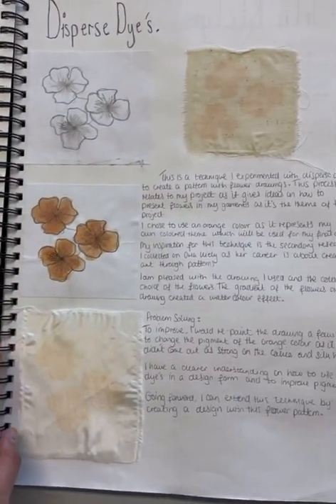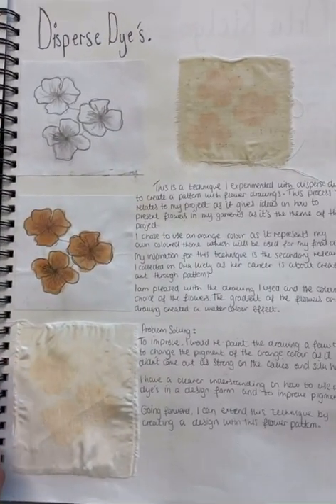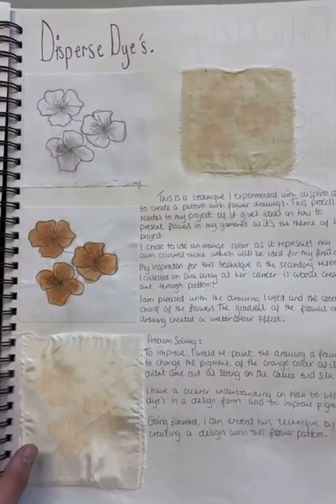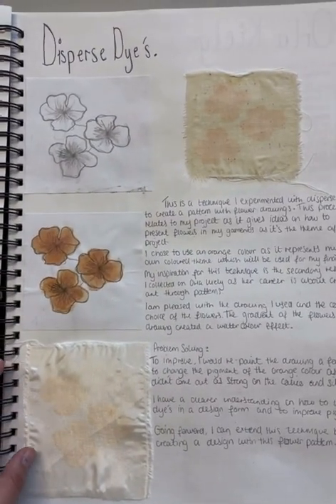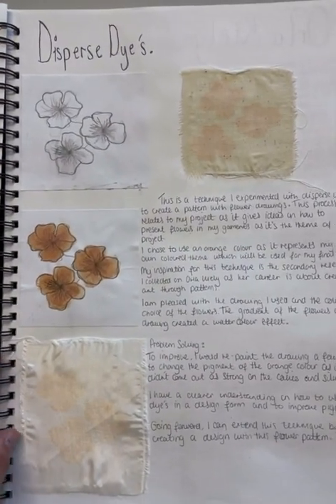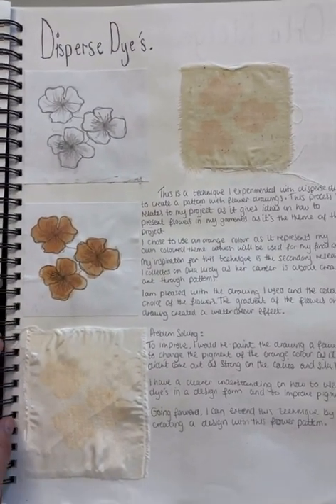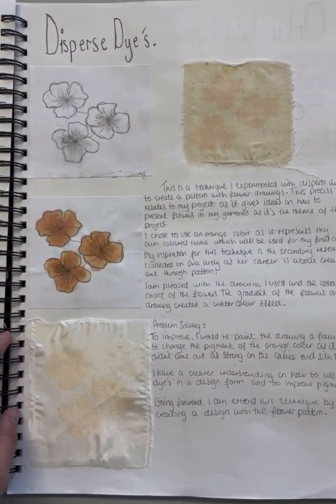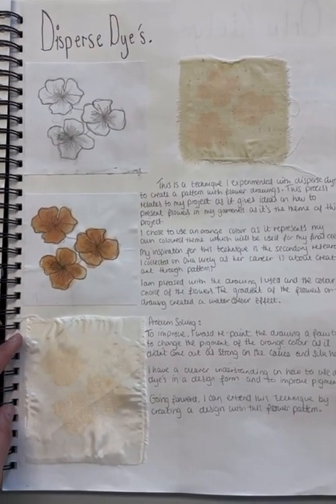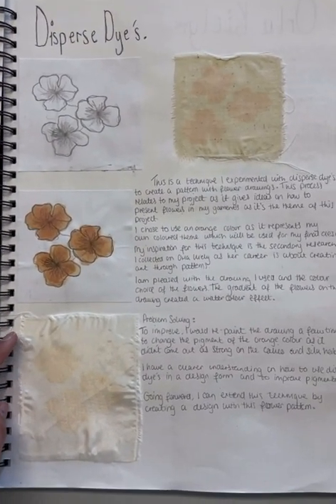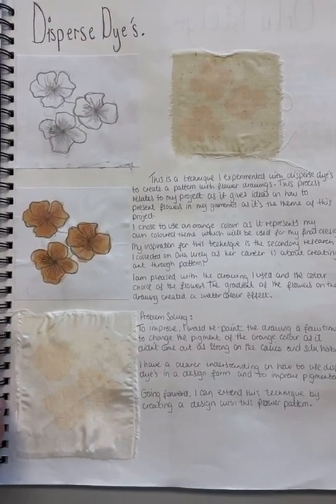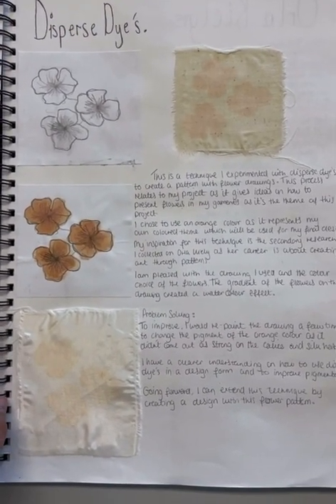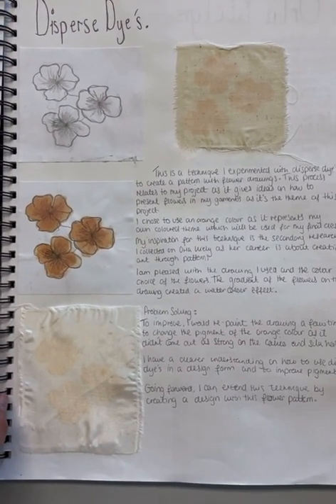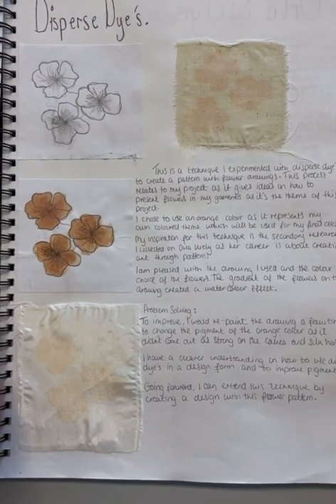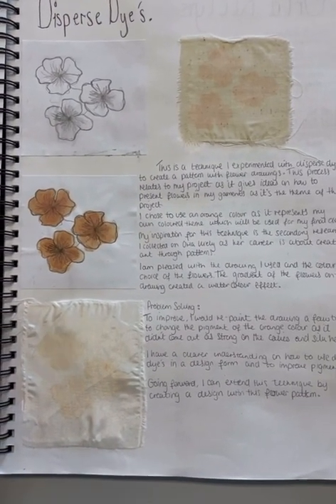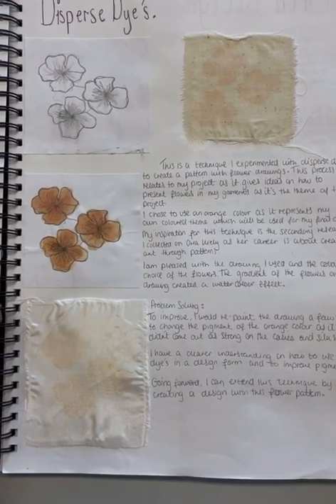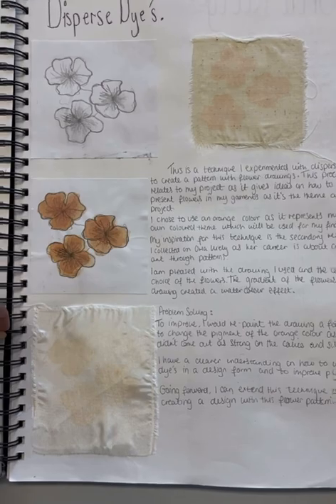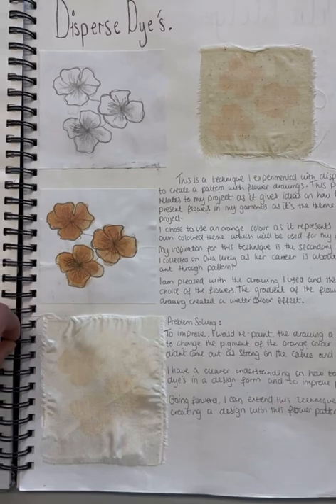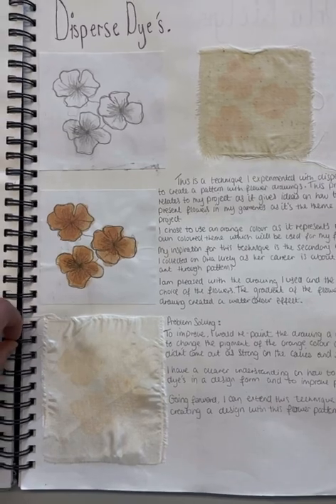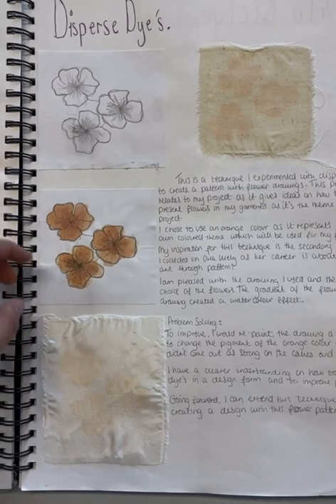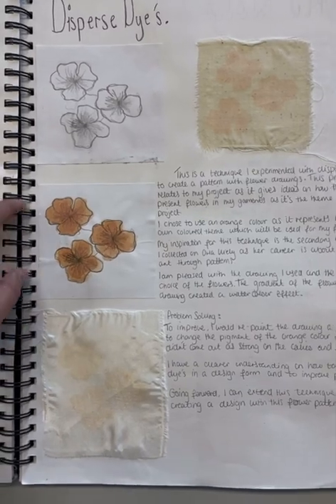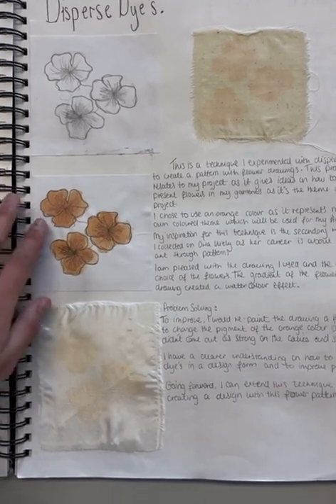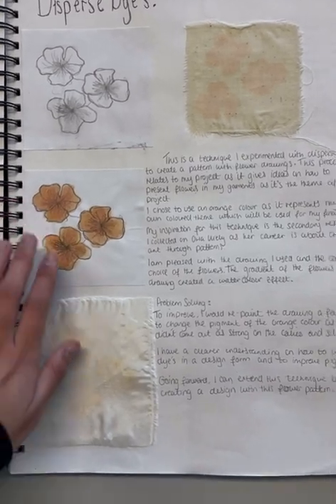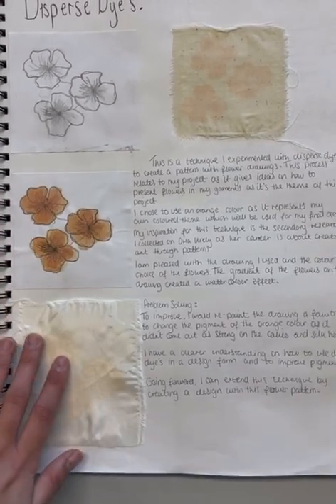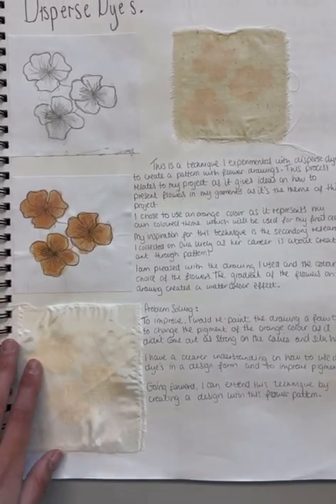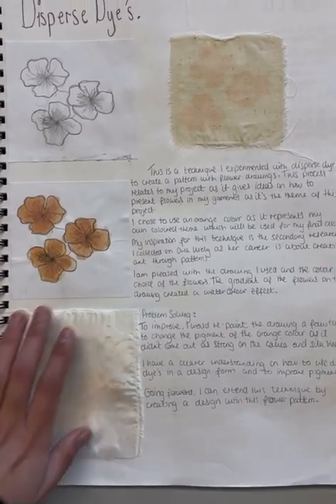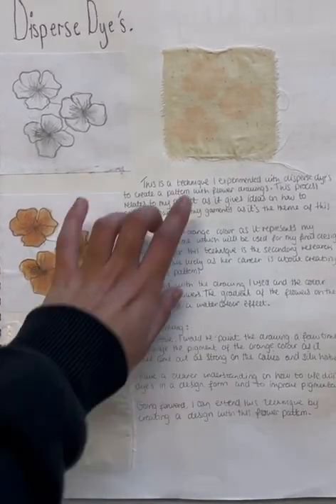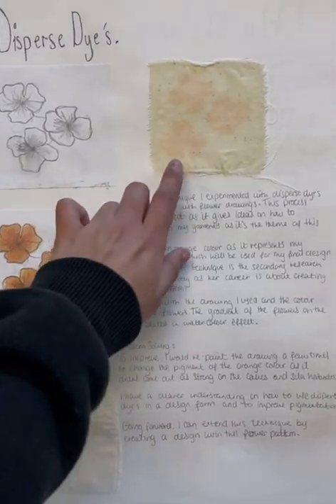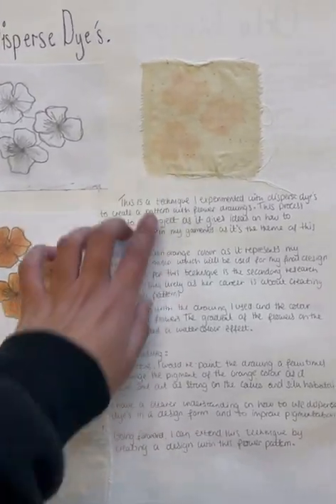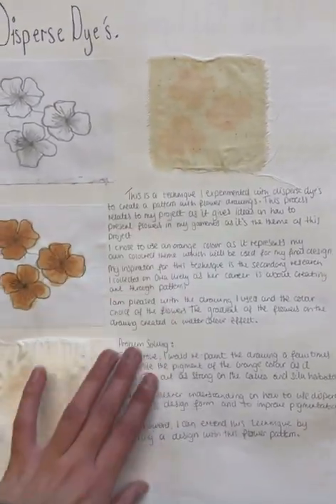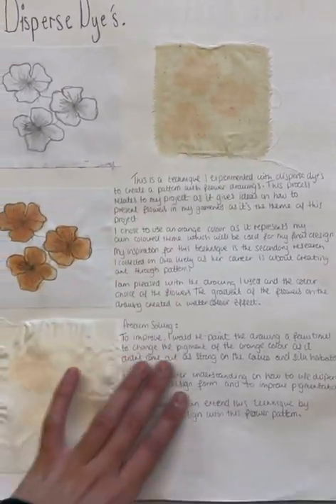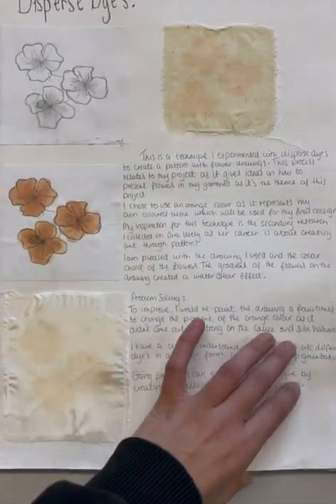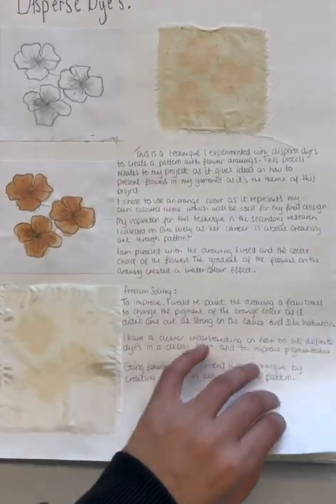Here is a technique called dispersed dyes, where I used dyes and printed them onto different pieces of fabric. Here is the experiment.